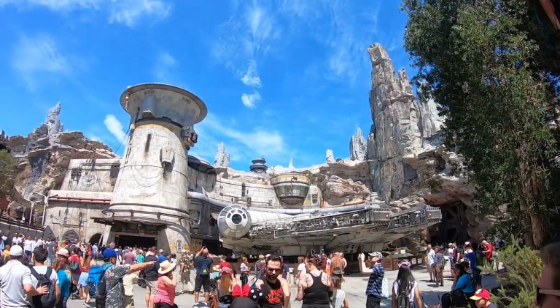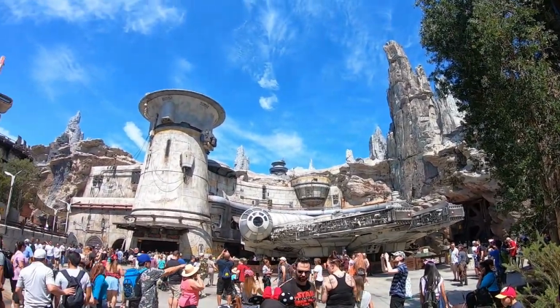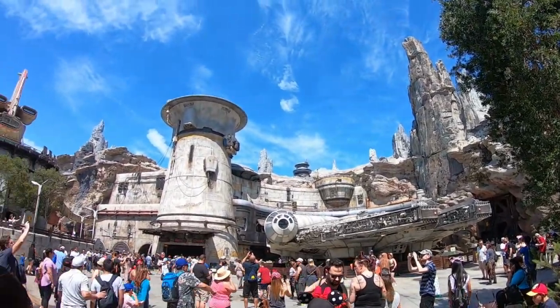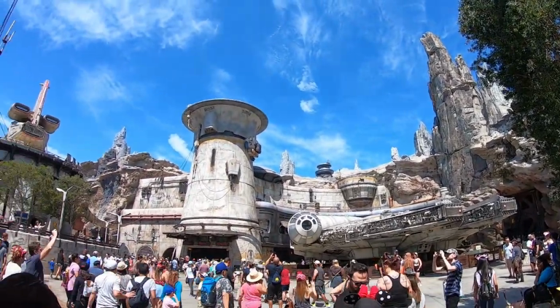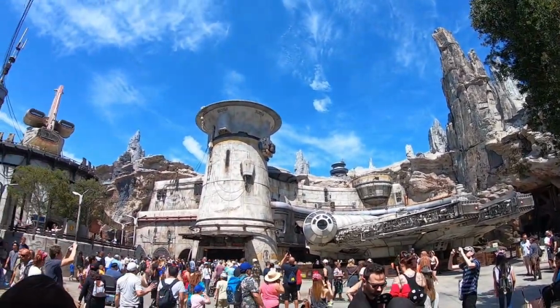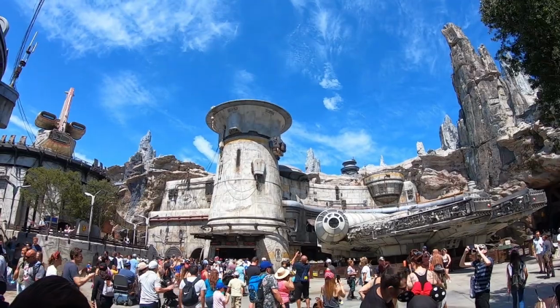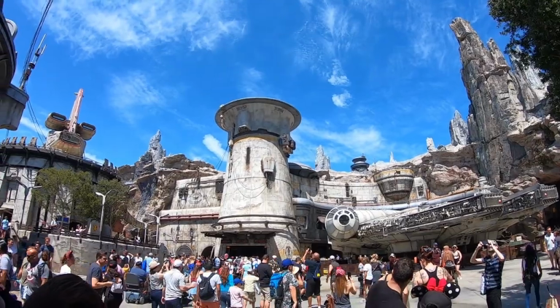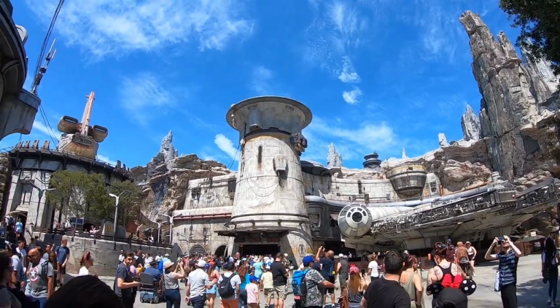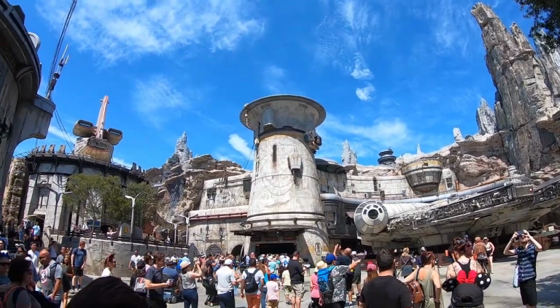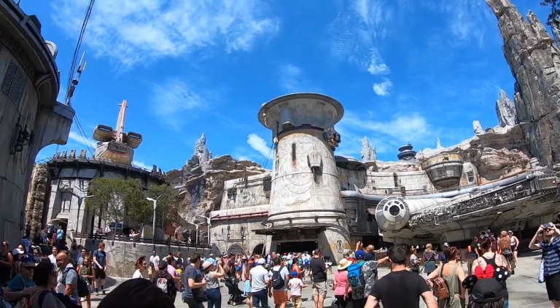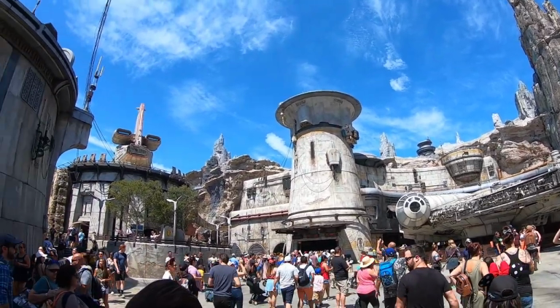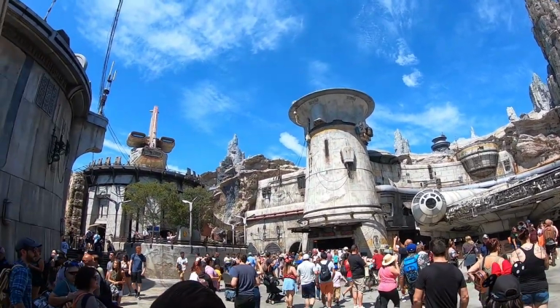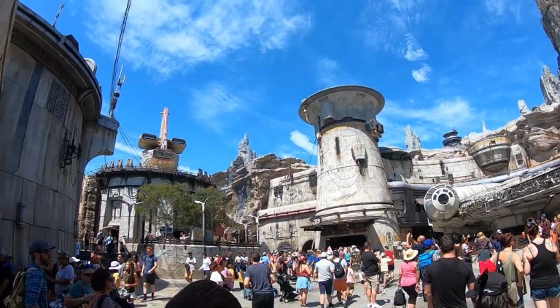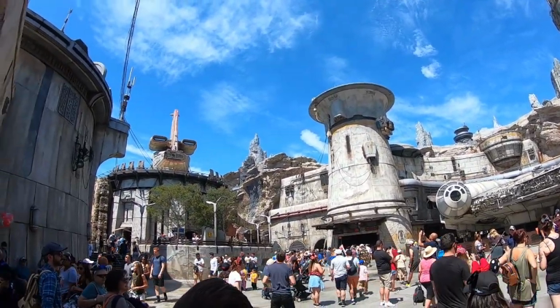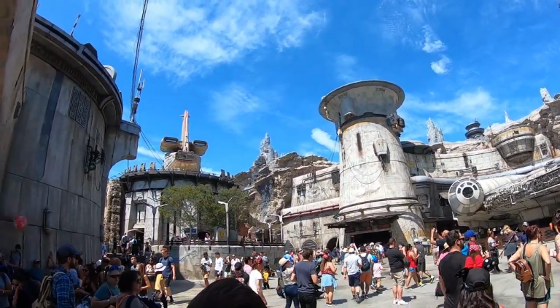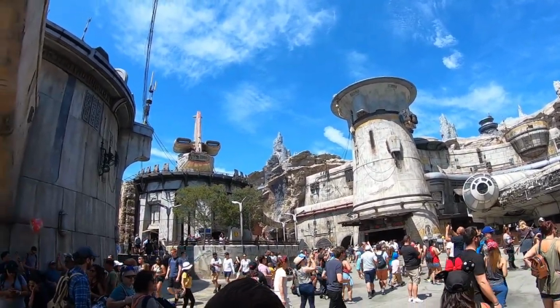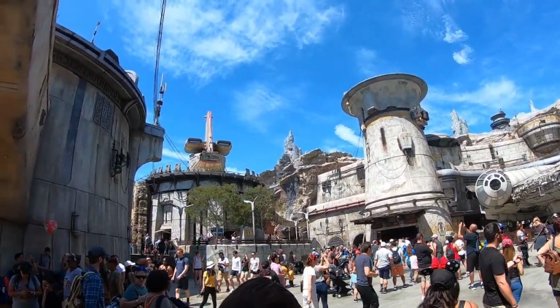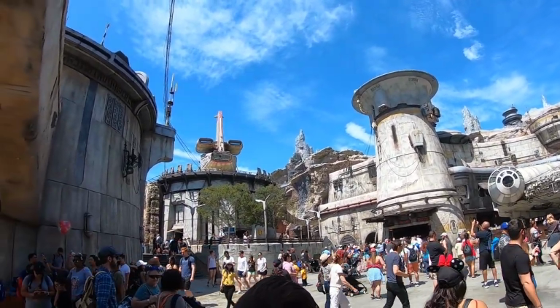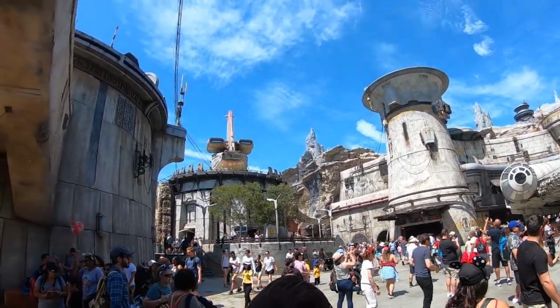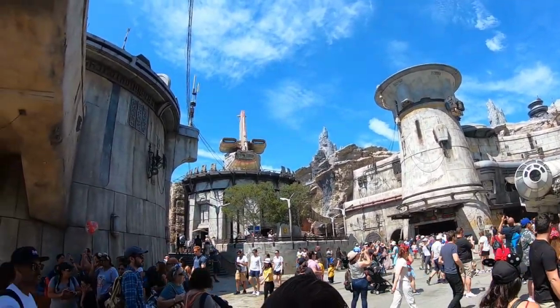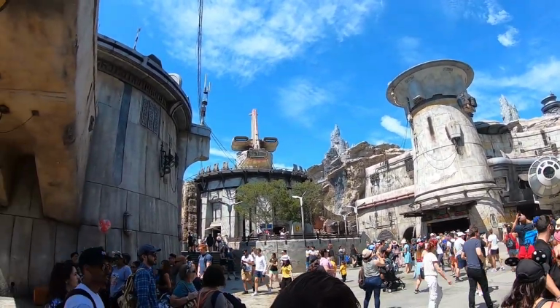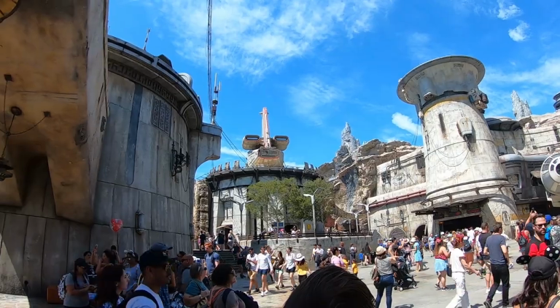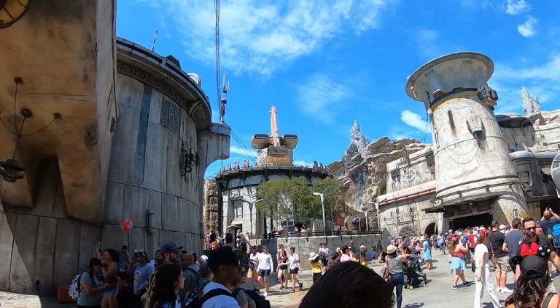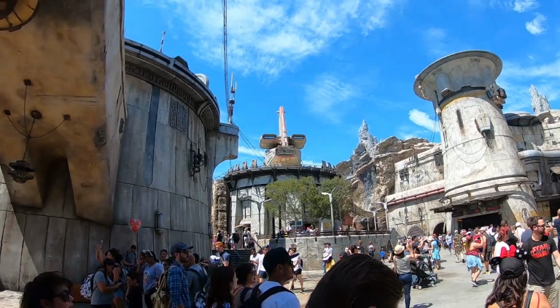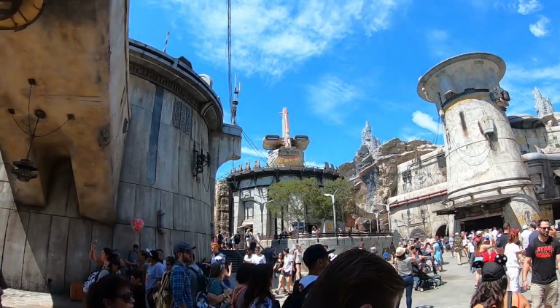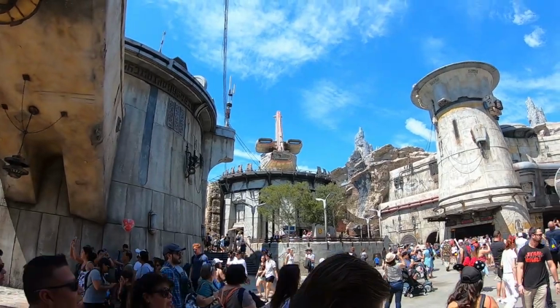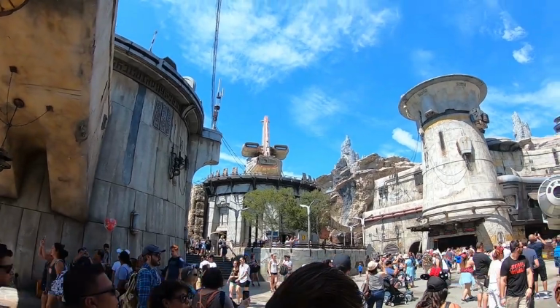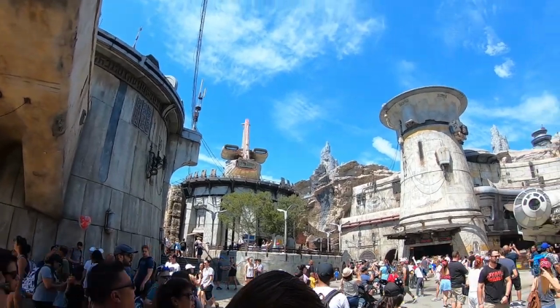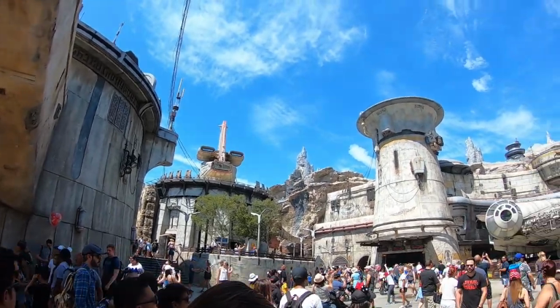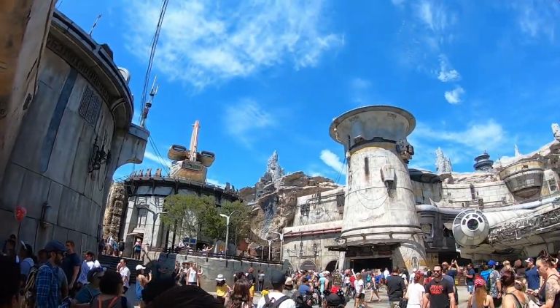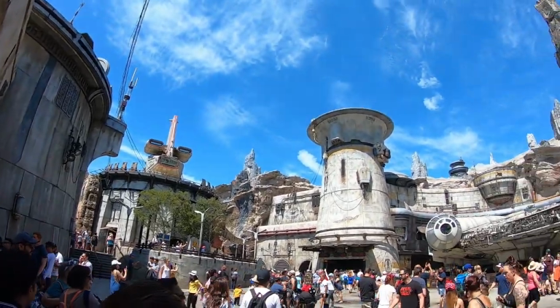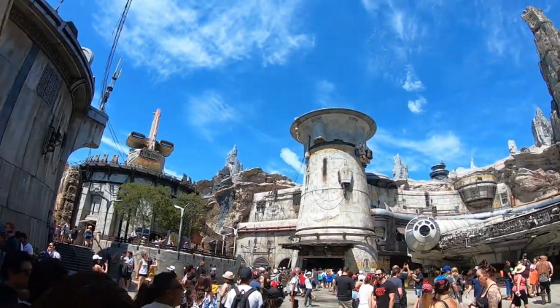This is straight up unreal — the Millennium Falcon right there. Look at this view, guys. A spaceship up on top of a building, just randomly. This is crazy. Absolutely insane.